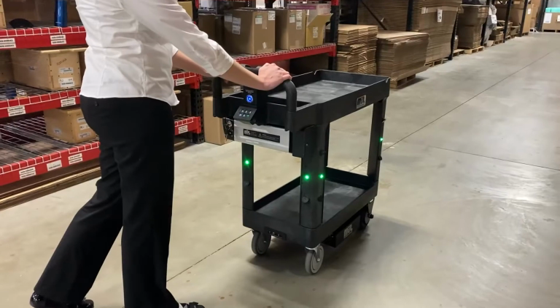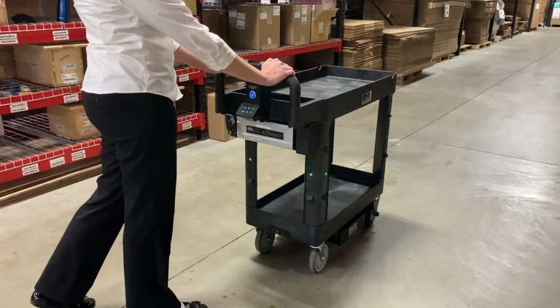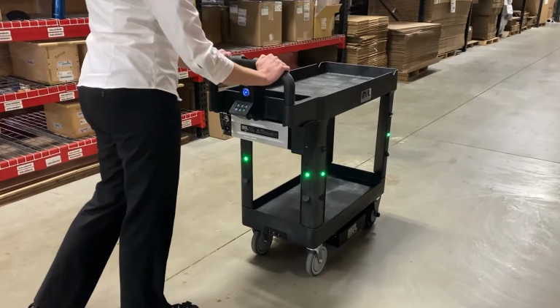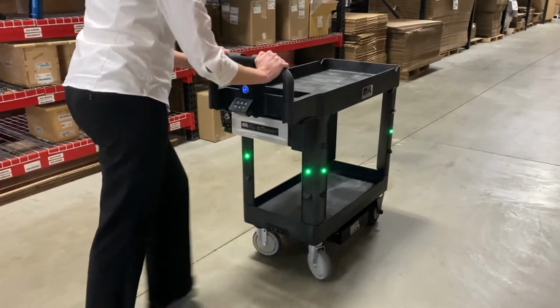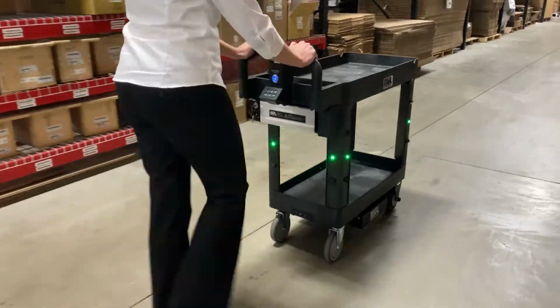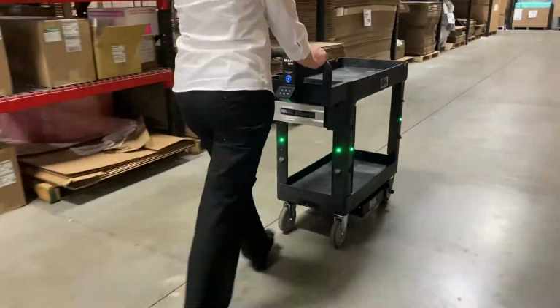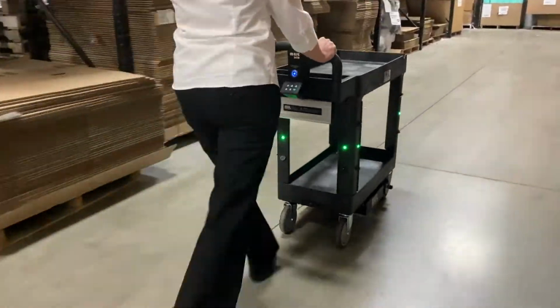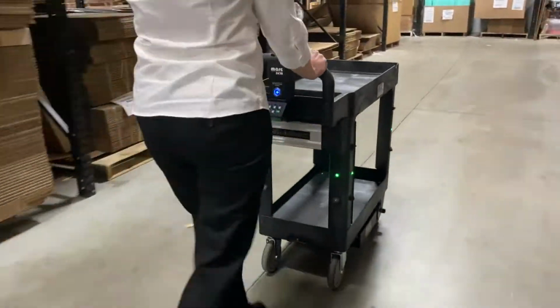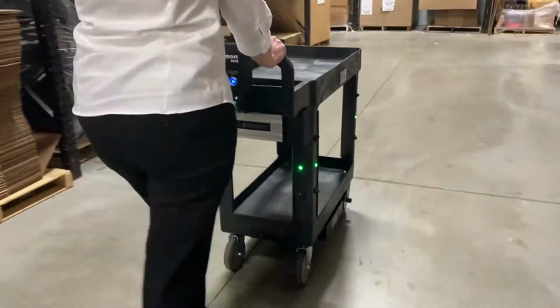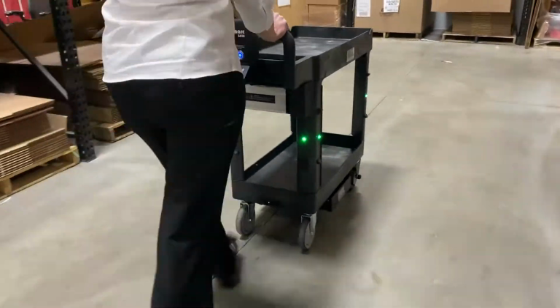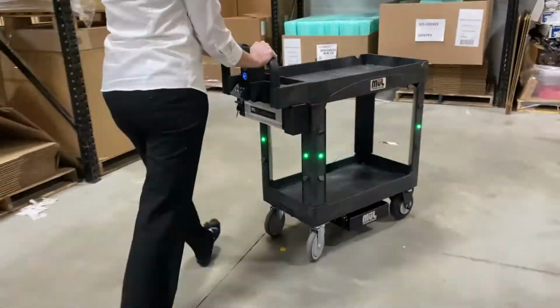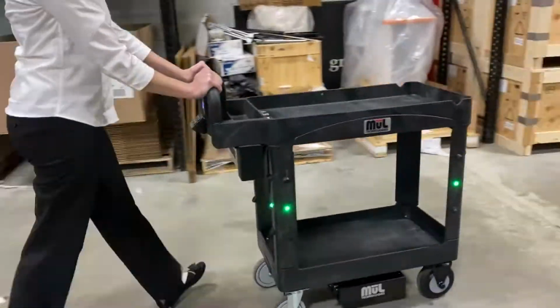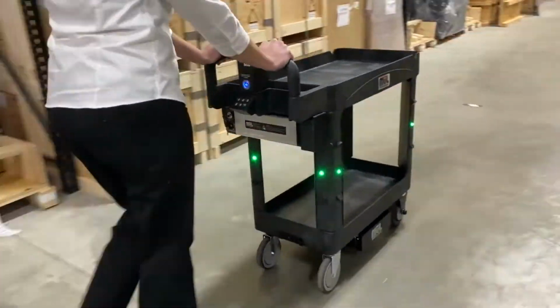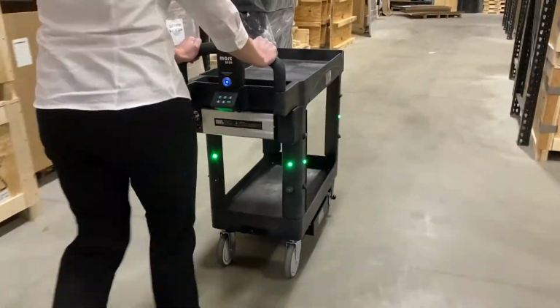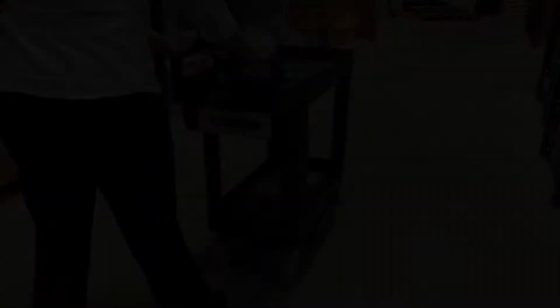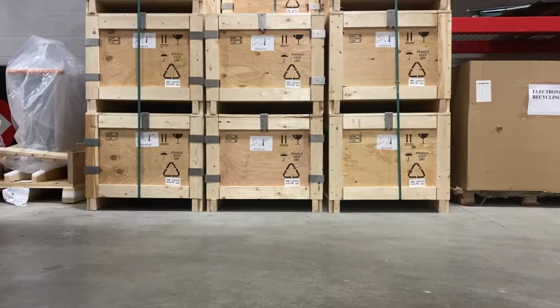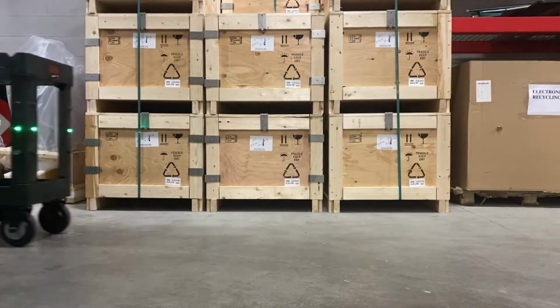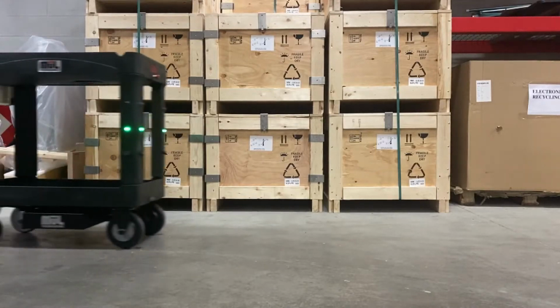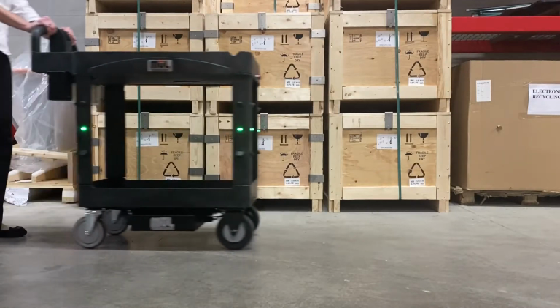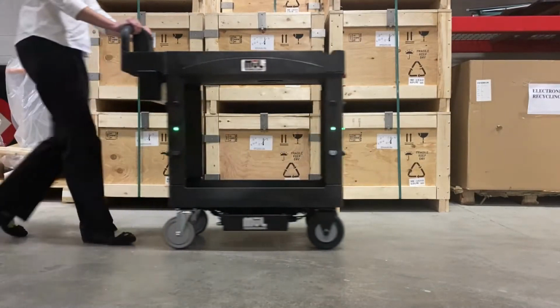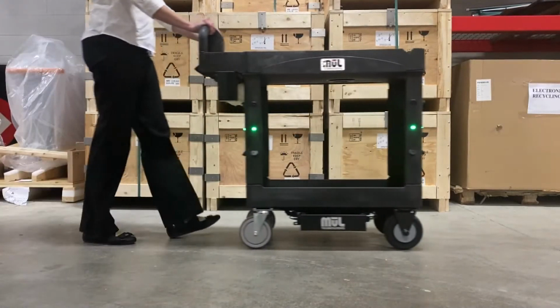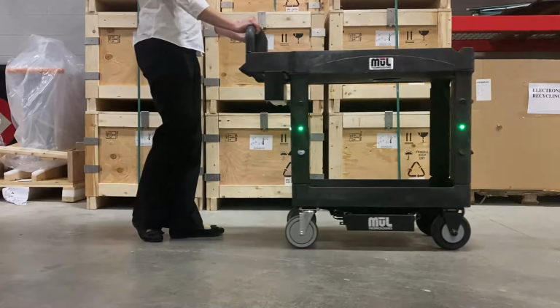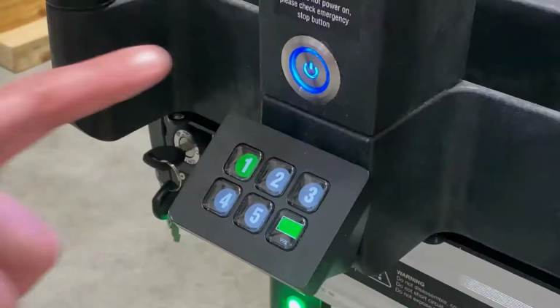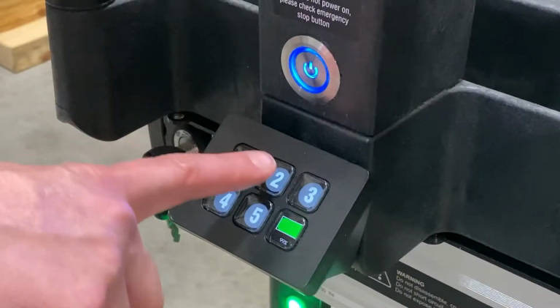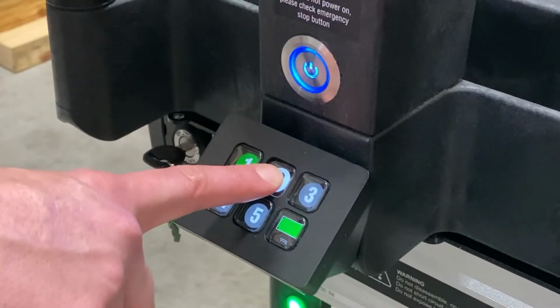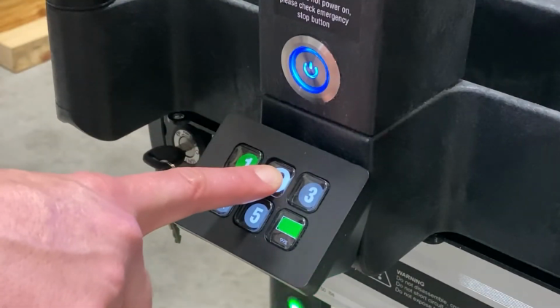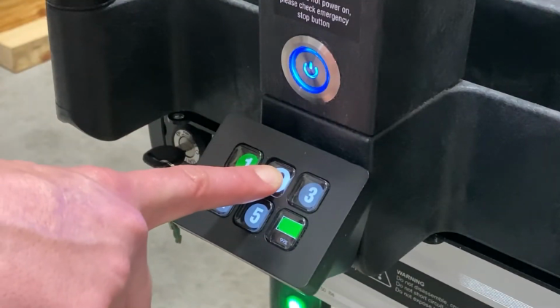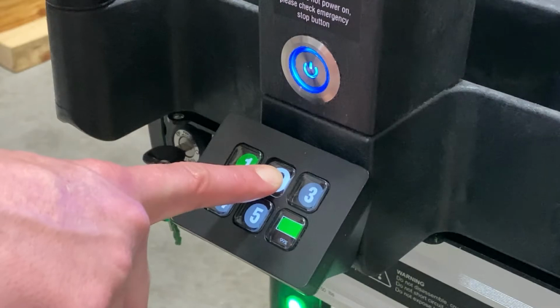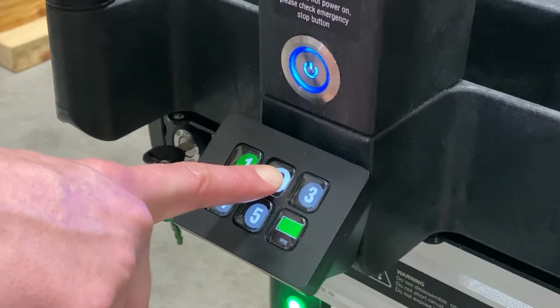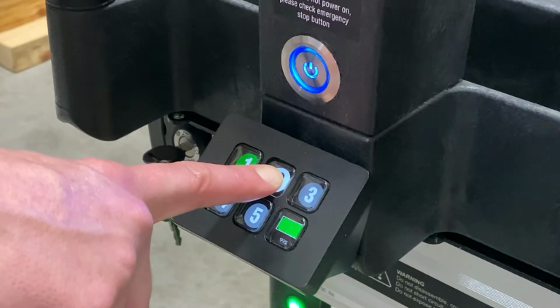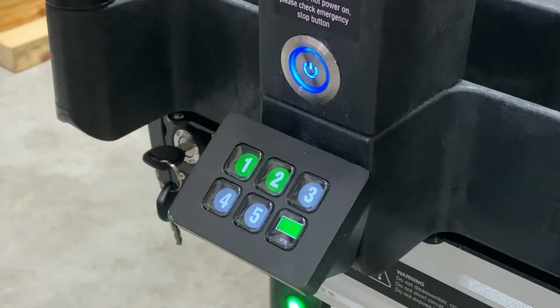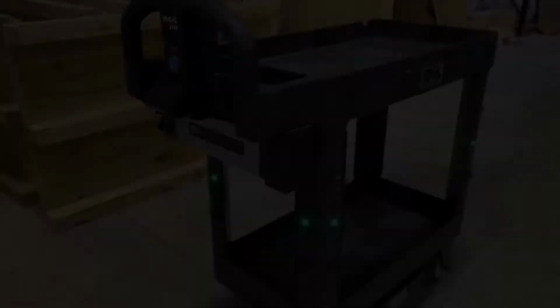Once you hear the confirmation, you can move the cart to a second location of your choice that you wish to program. Once you've reached that second location, follow the exact same process and press and hold button number two until you hear the double beep confirmation.